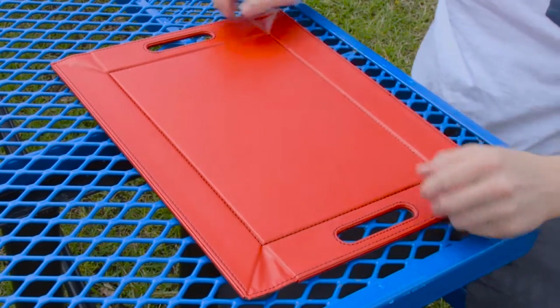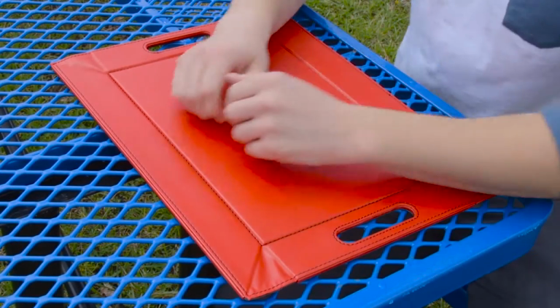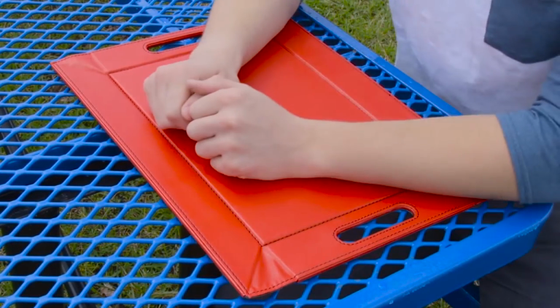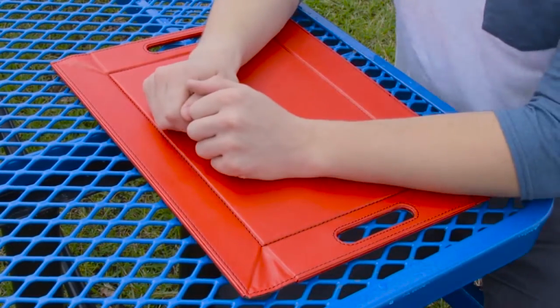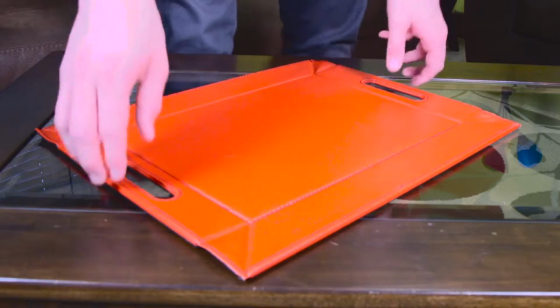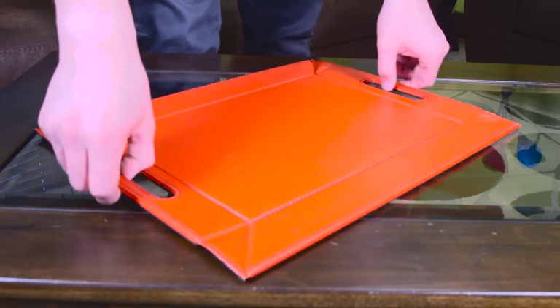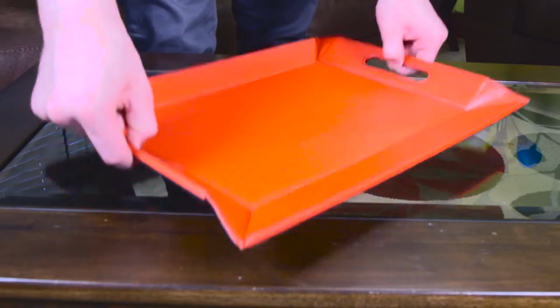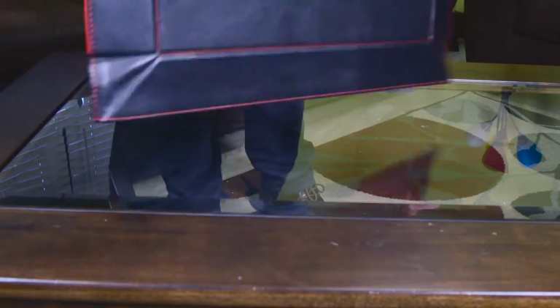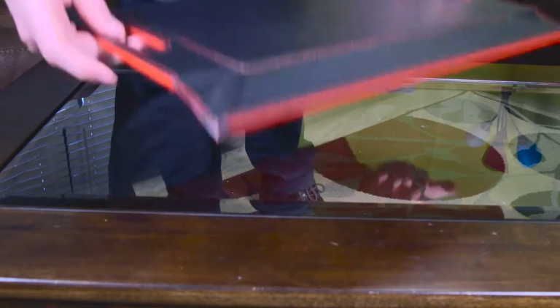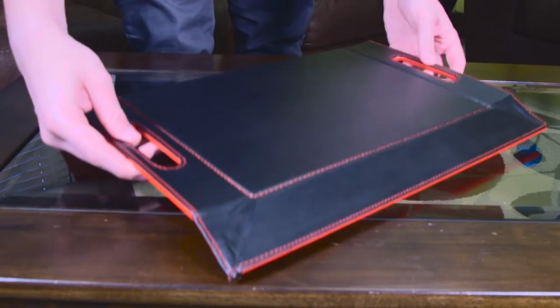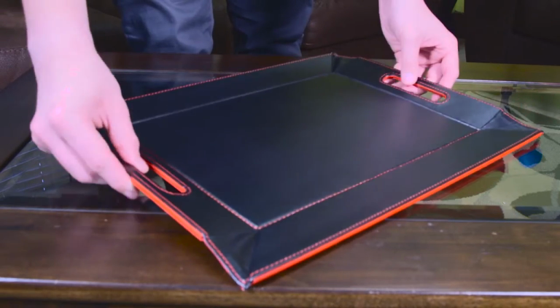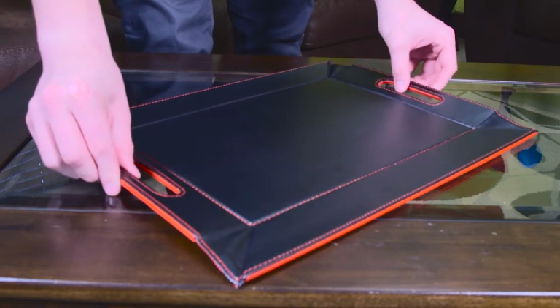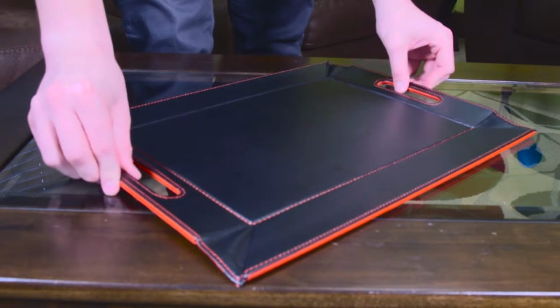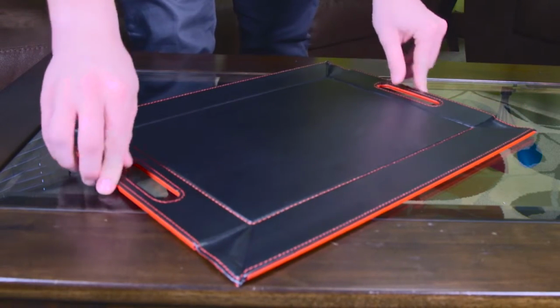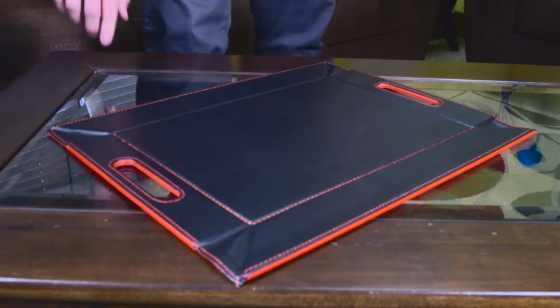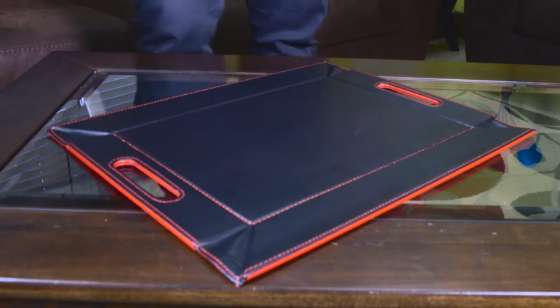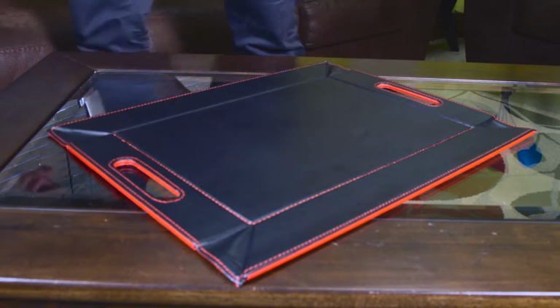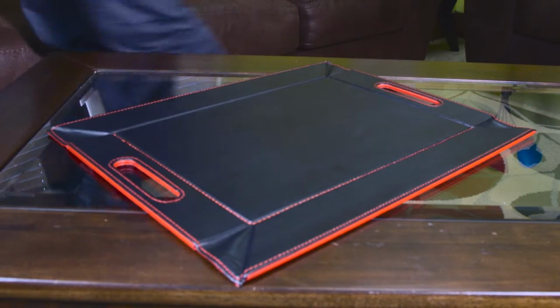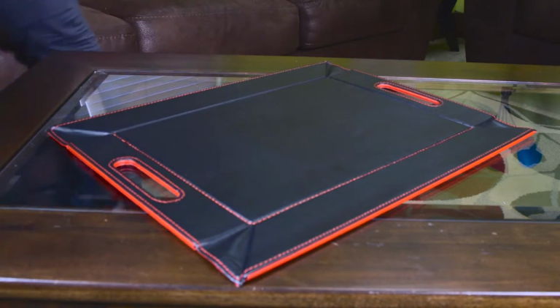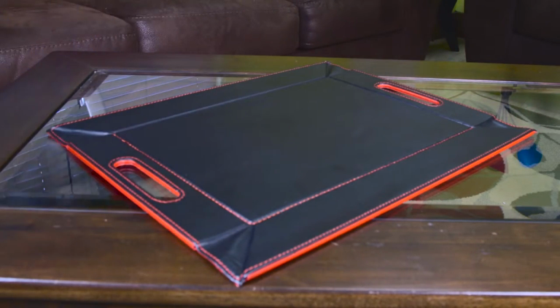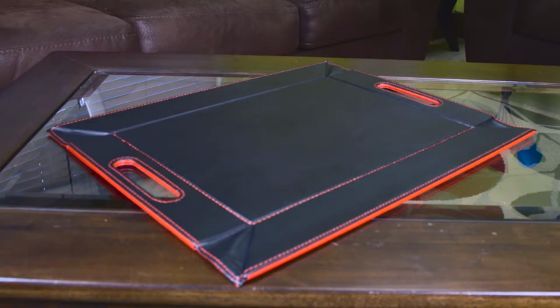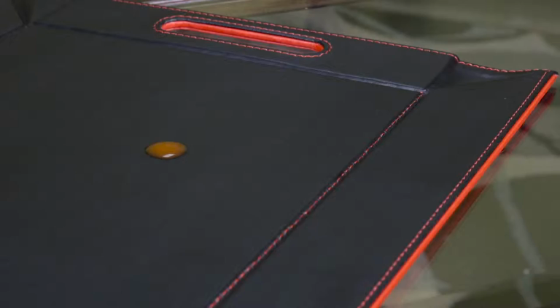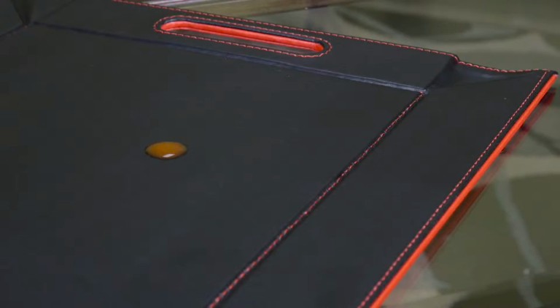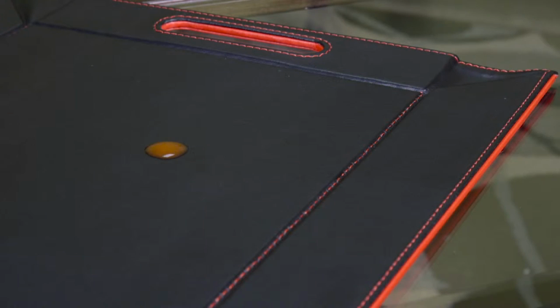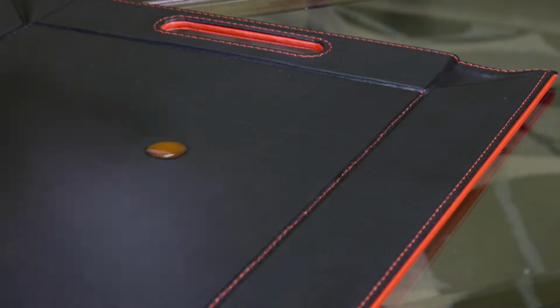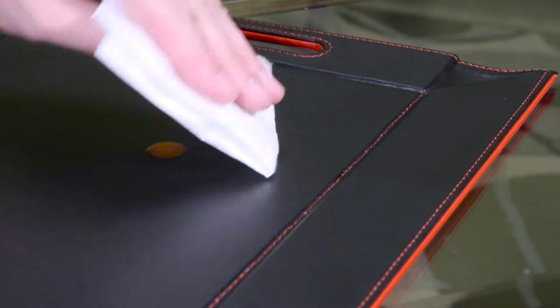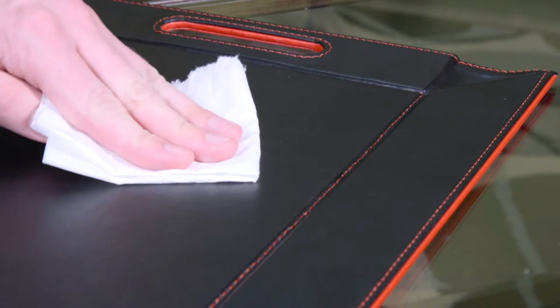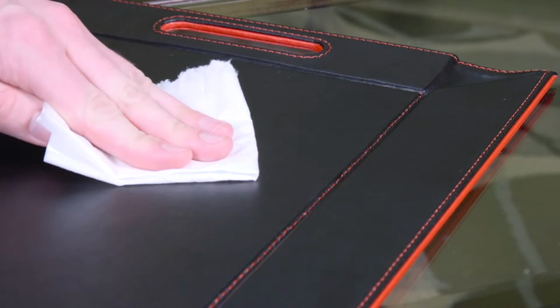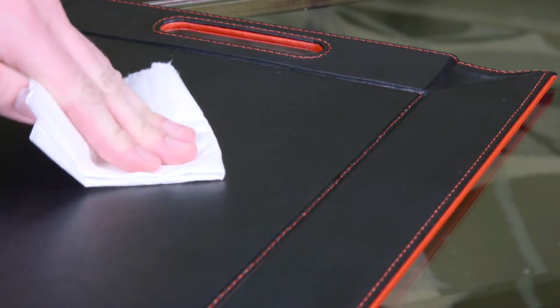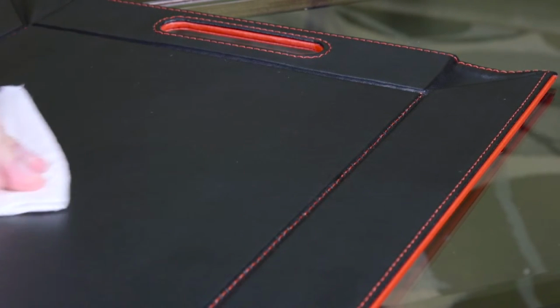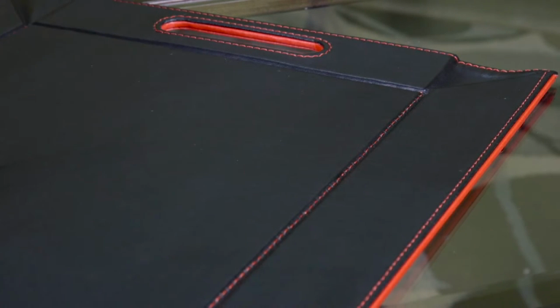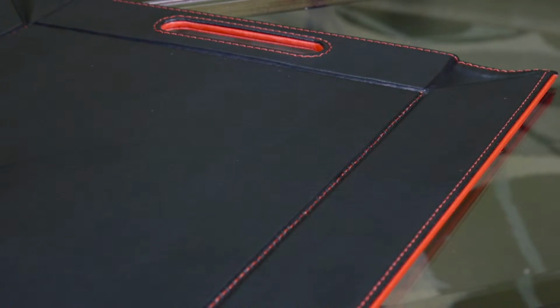Or even car rides. Simply flip the tray to utilize the other color, great for matching any aesthetic. Plus, cleaning is easy — simply wipe down the tray with a damp cloth.